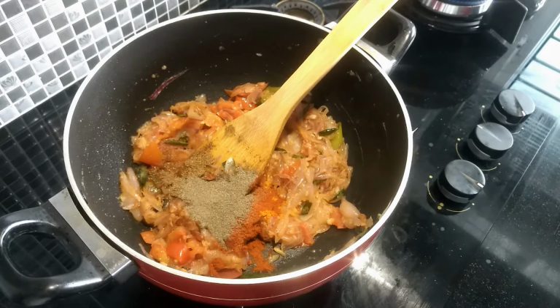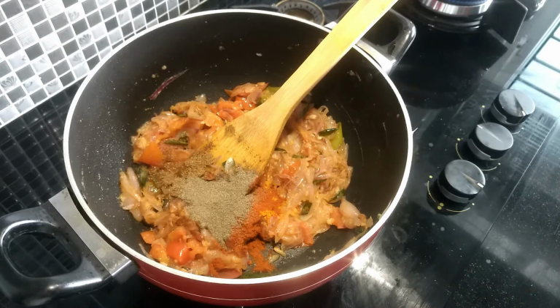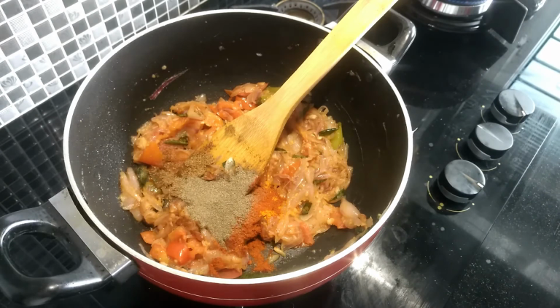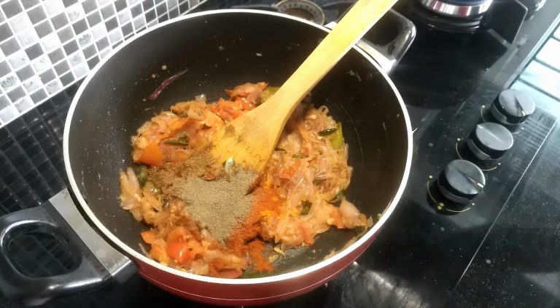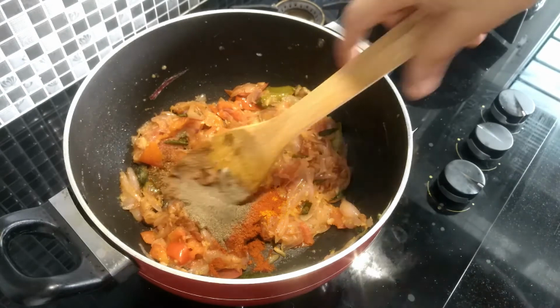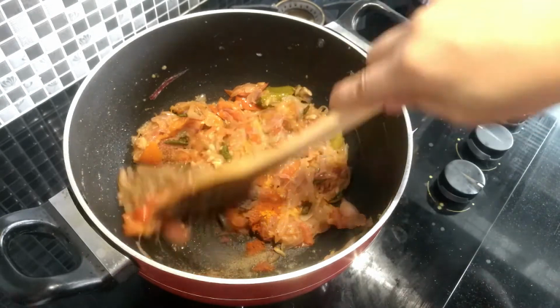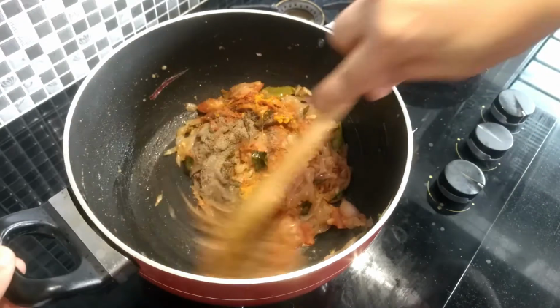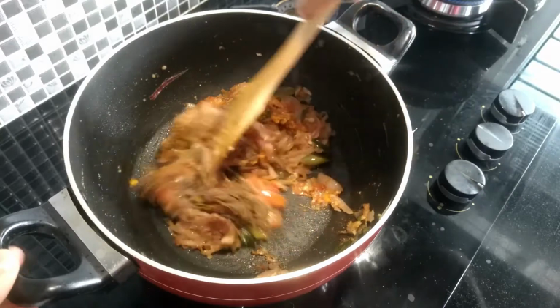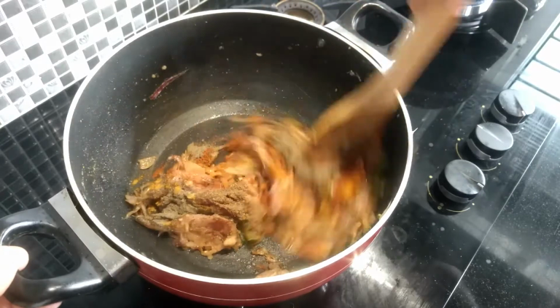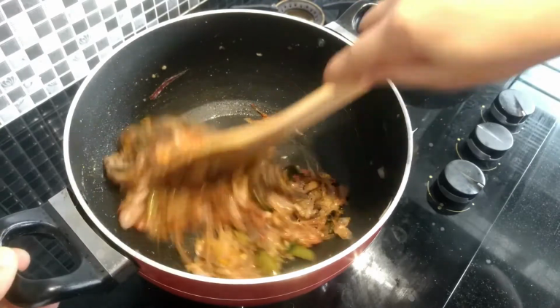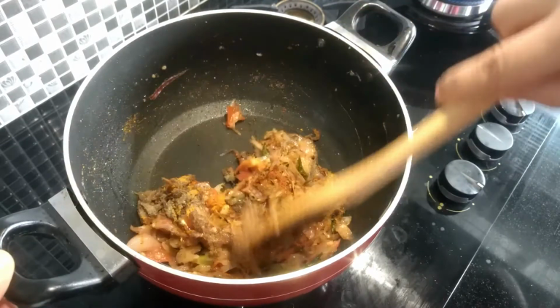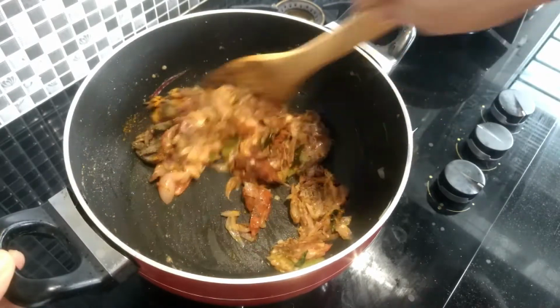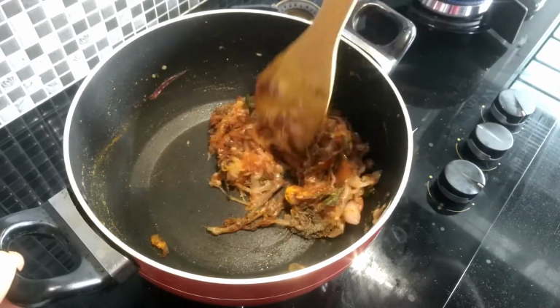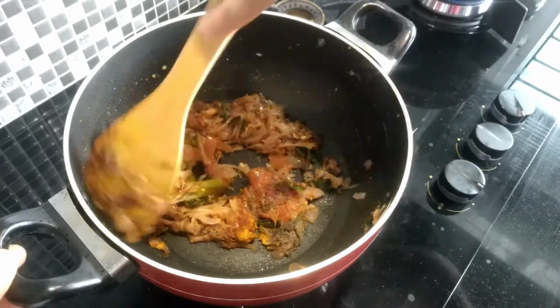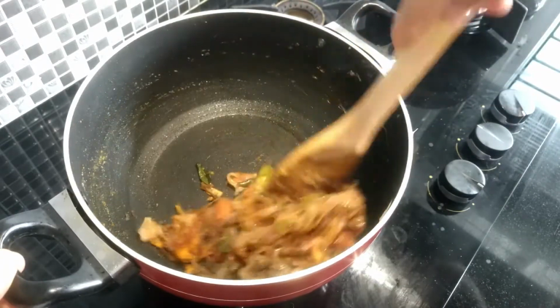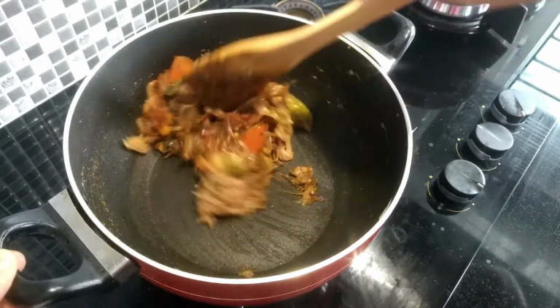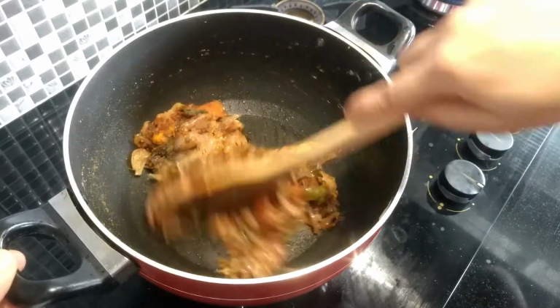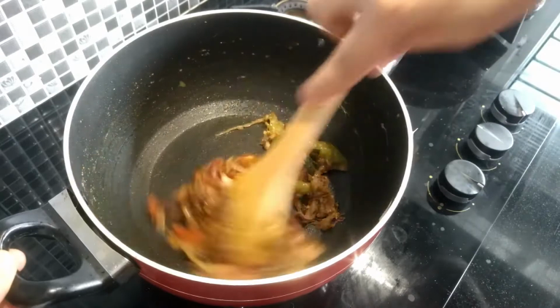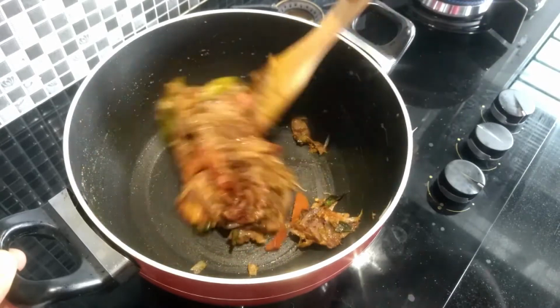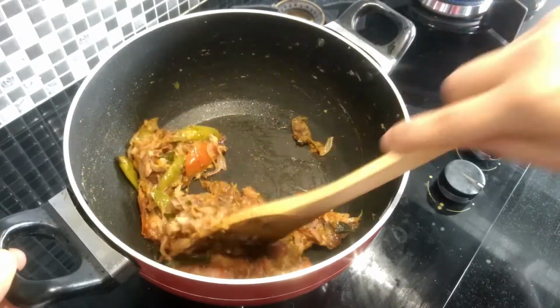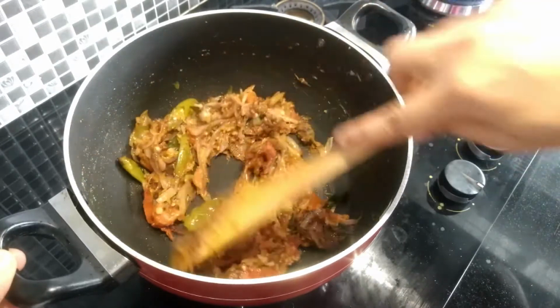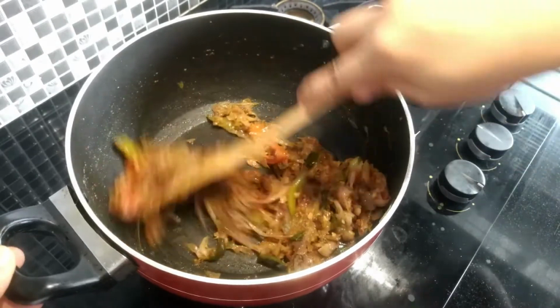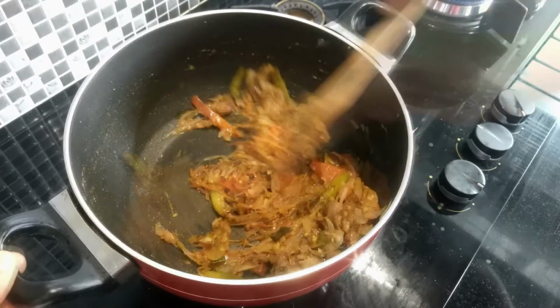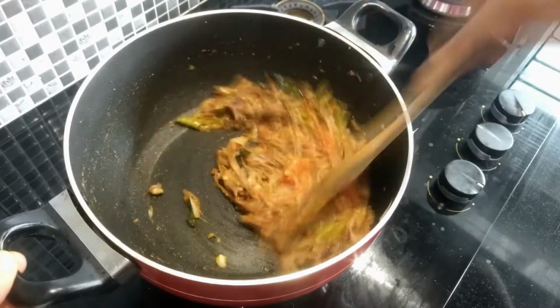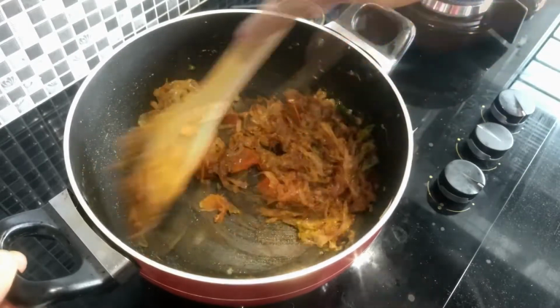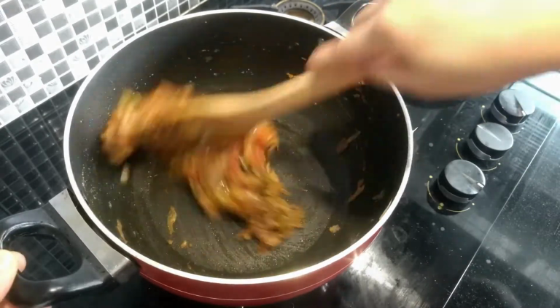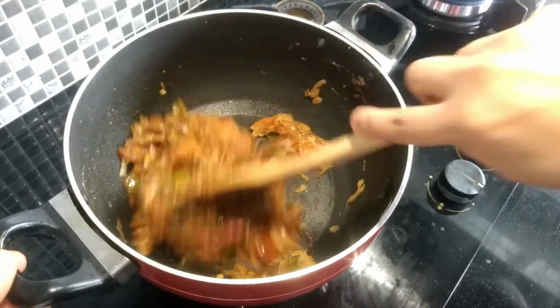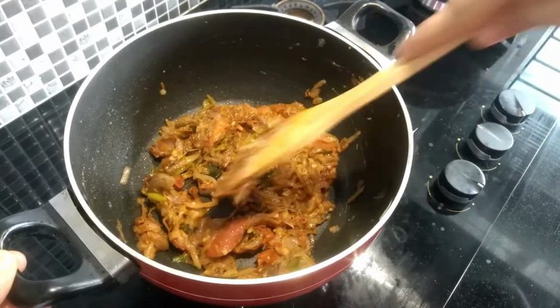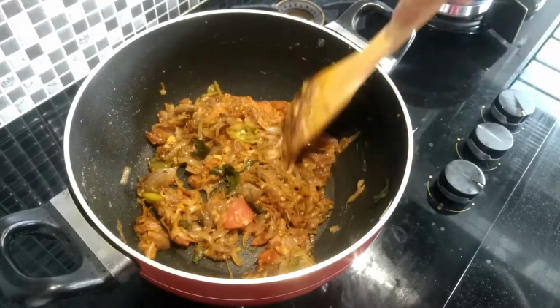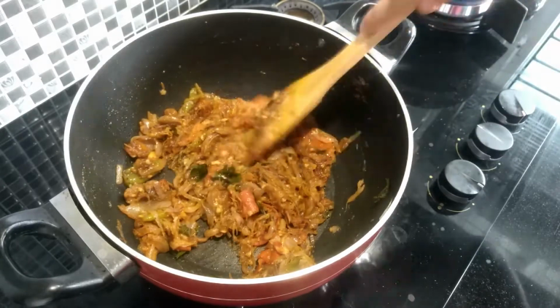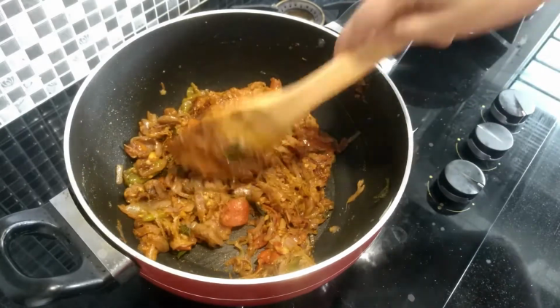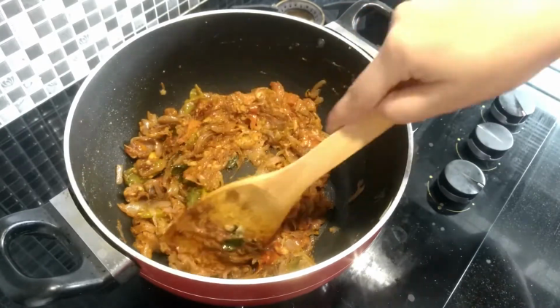Let's mix the roasted meat. Cut the roast. Let's mix the roast.